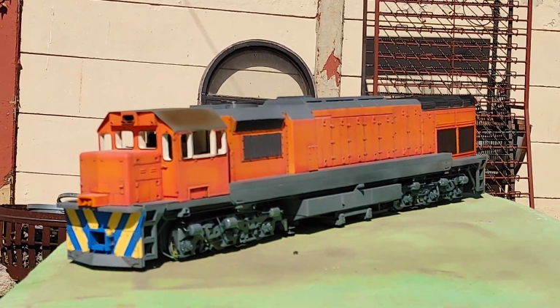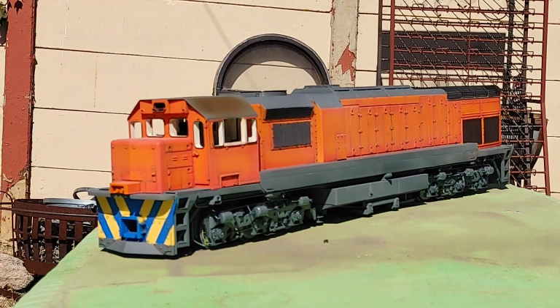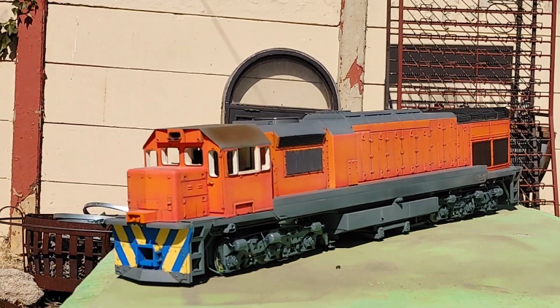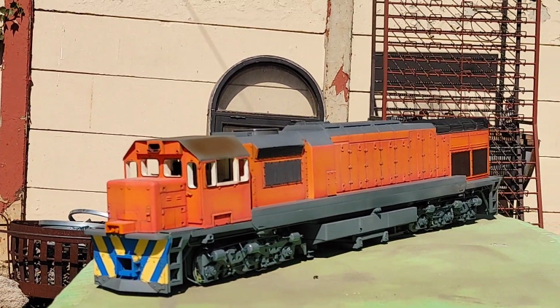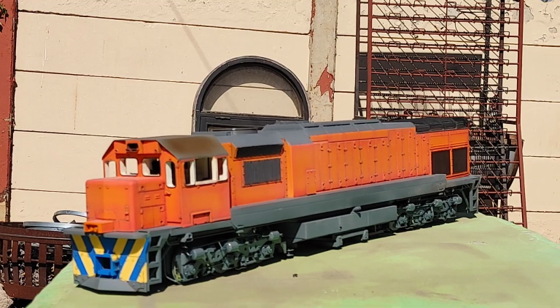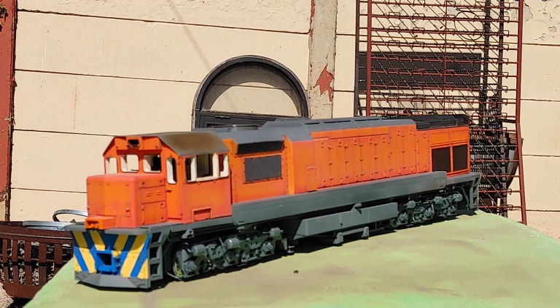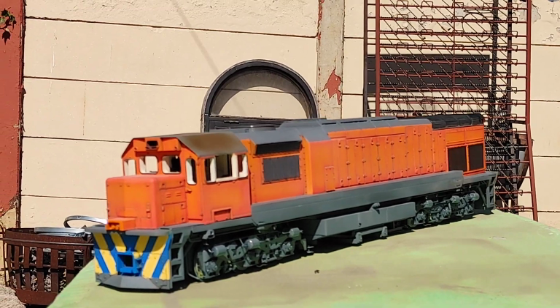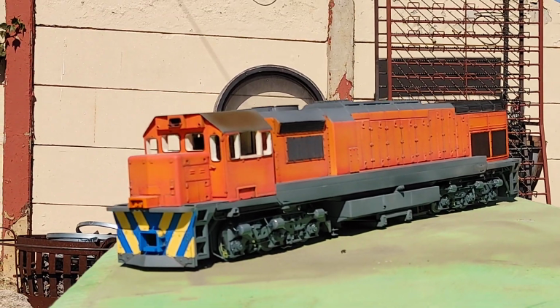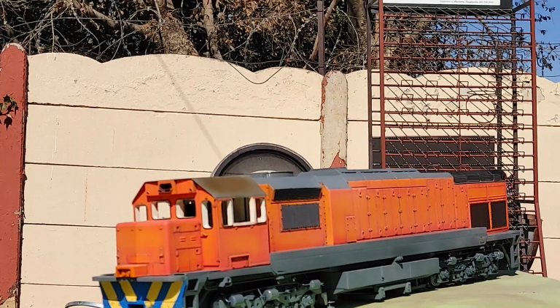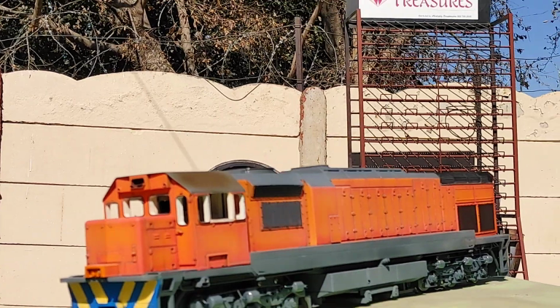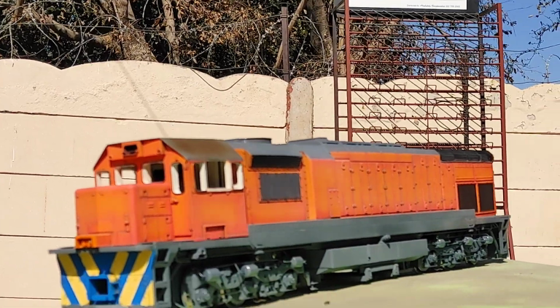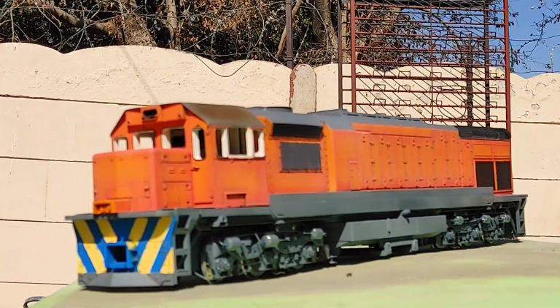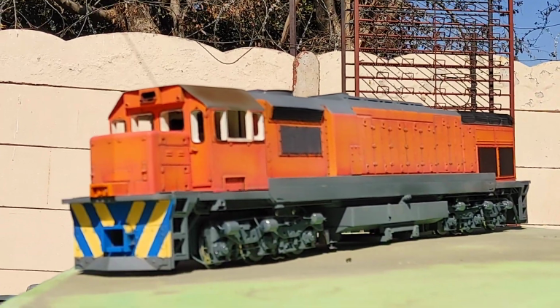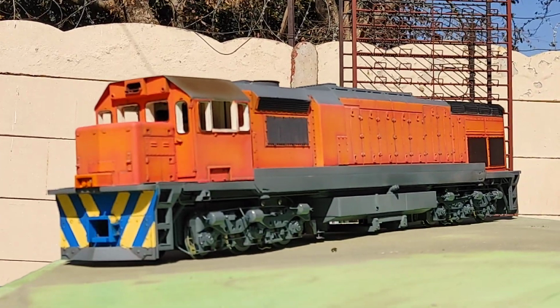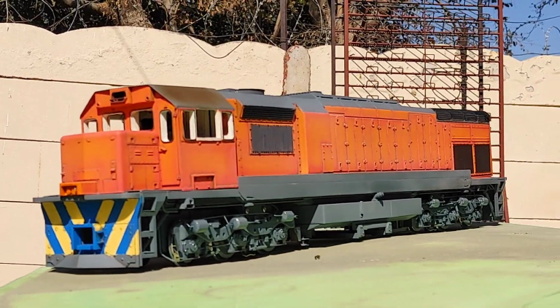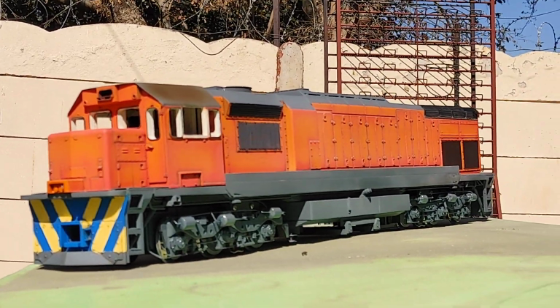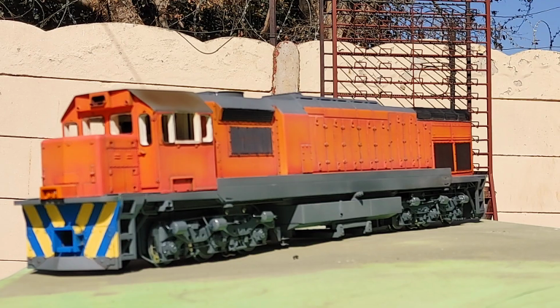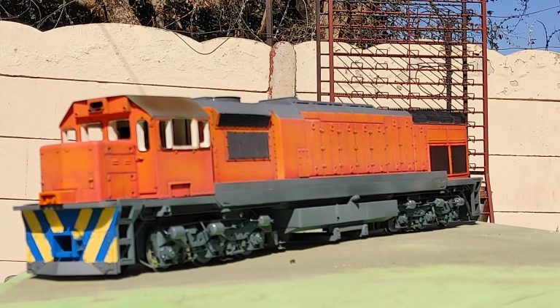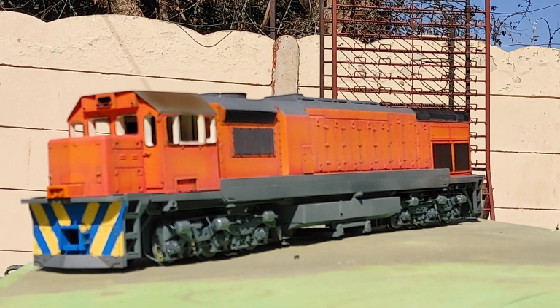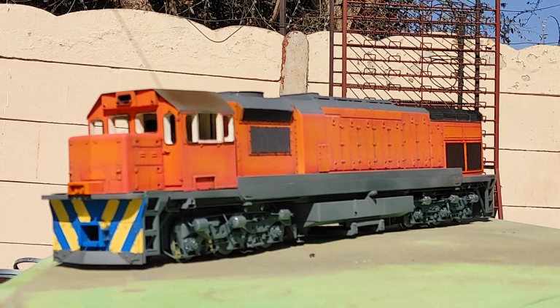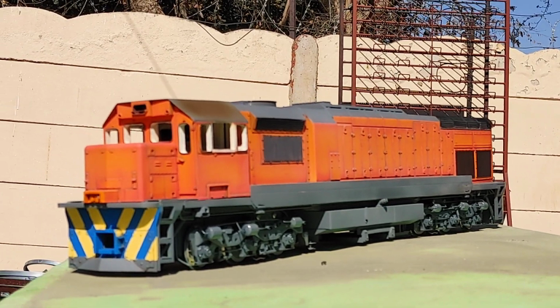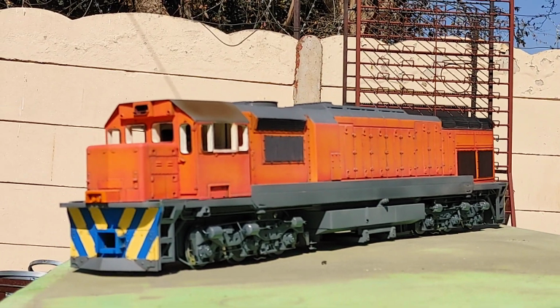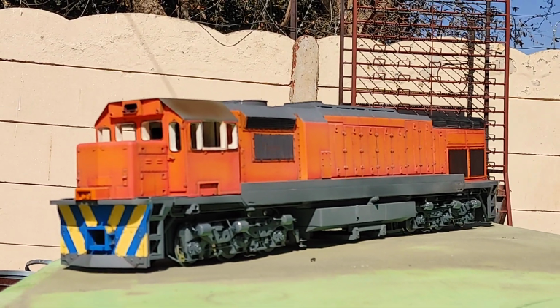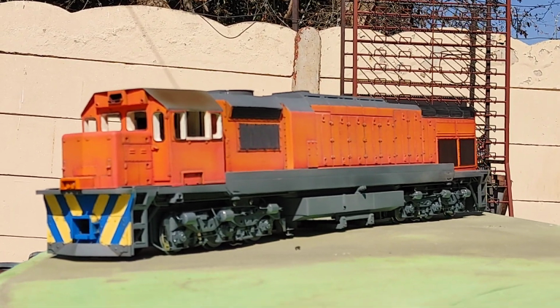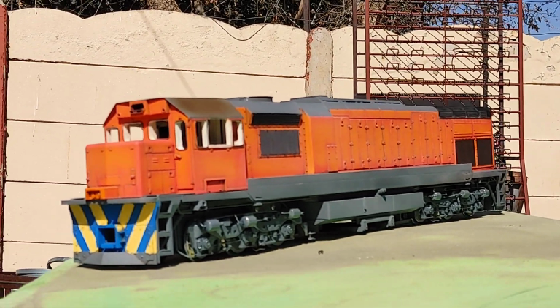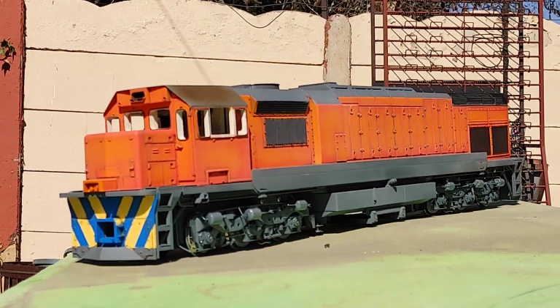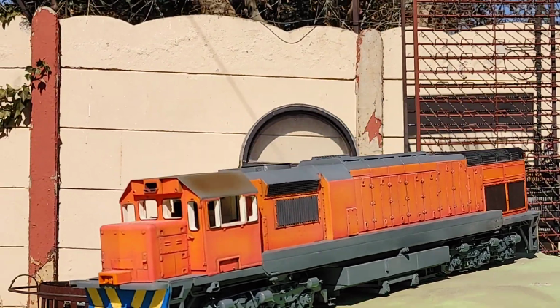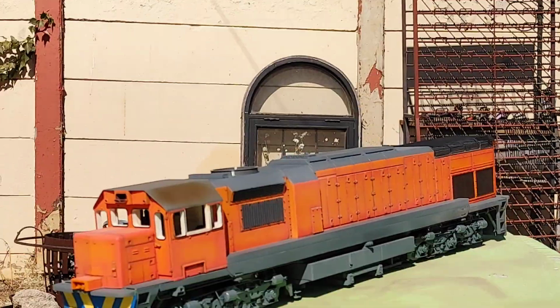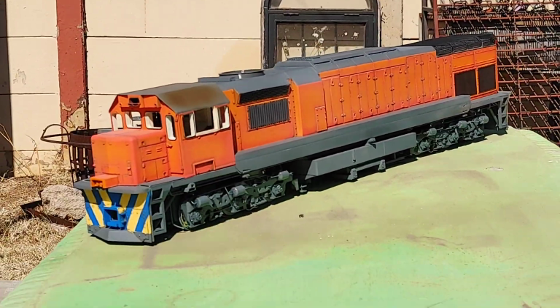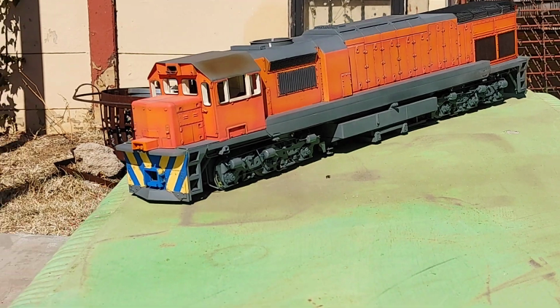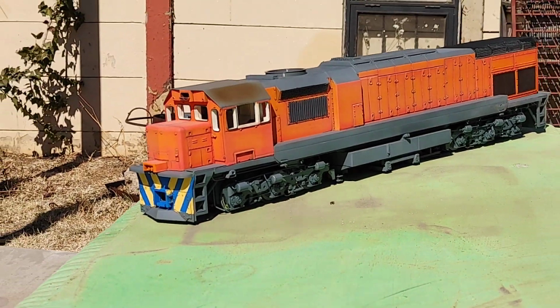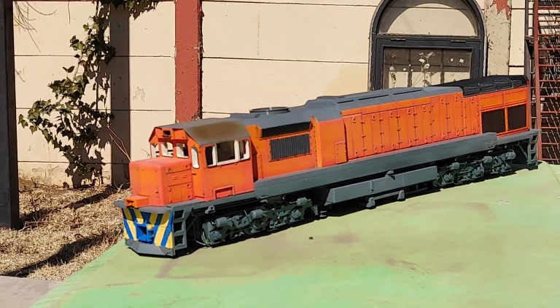This is such a pretty loco, man. She's a monster. The shape of a 34 GM just does it for me. Look at that.